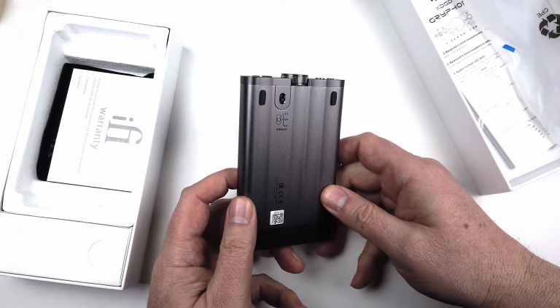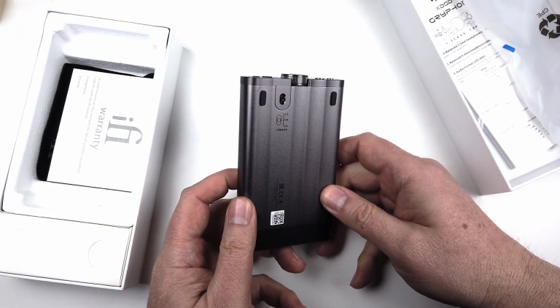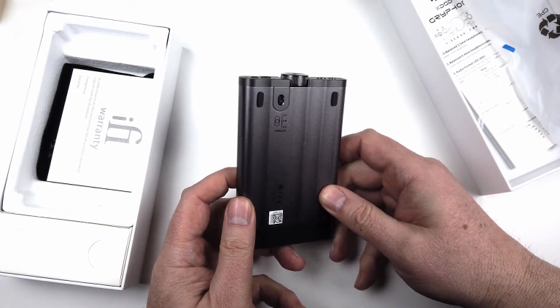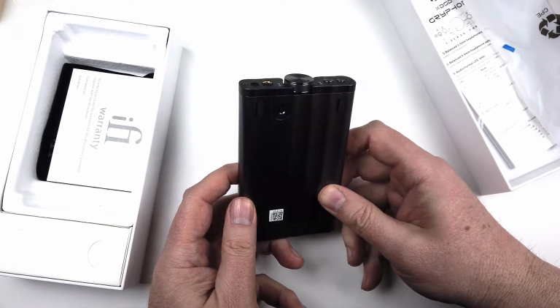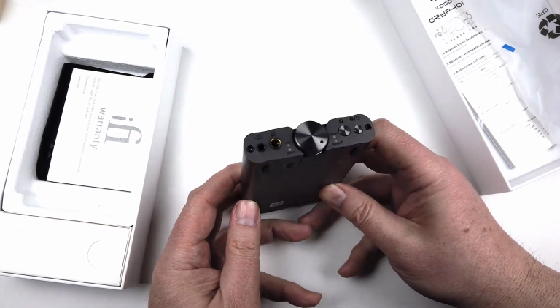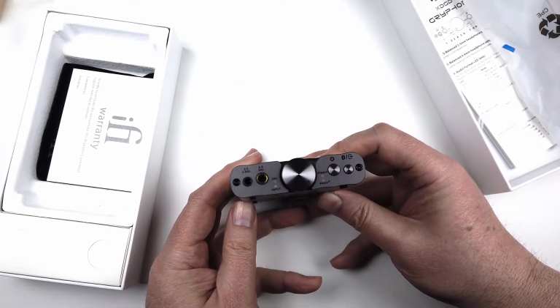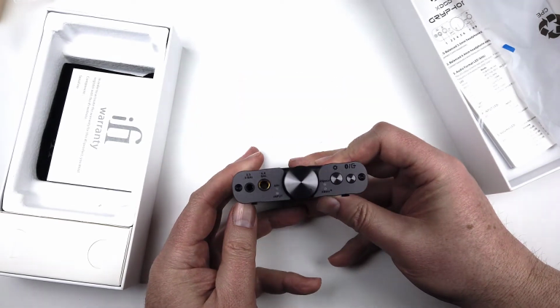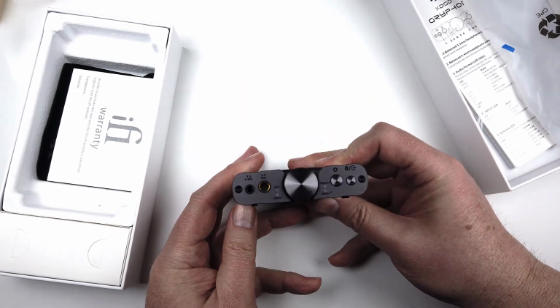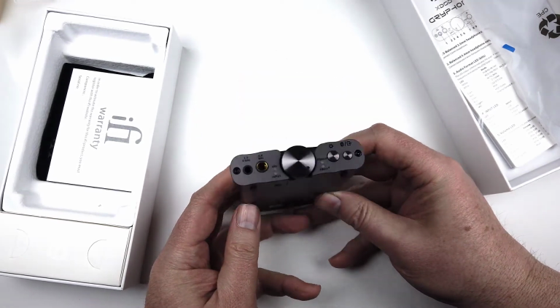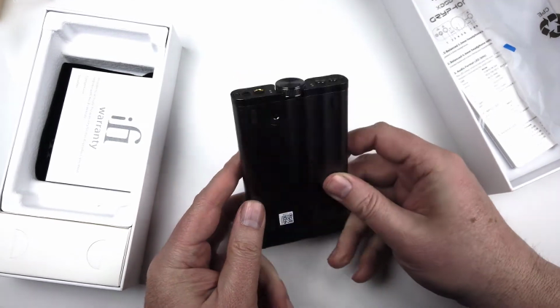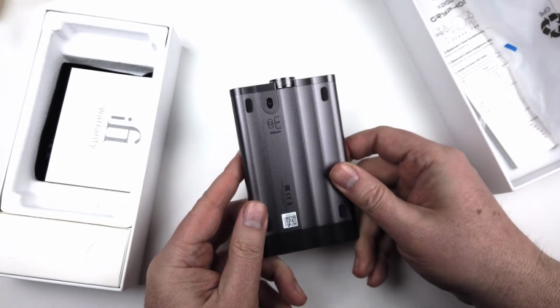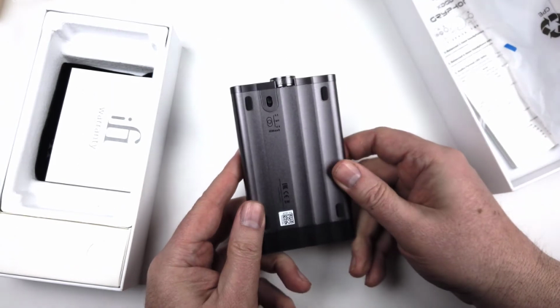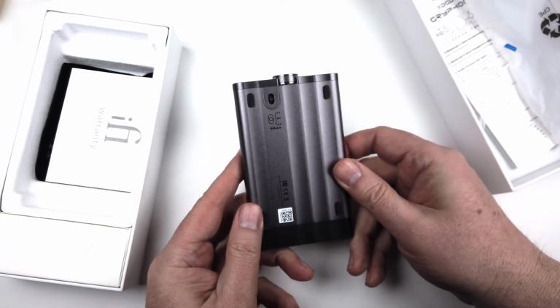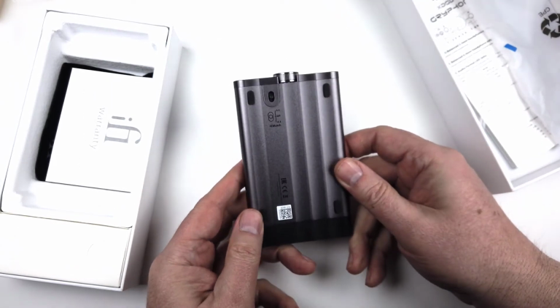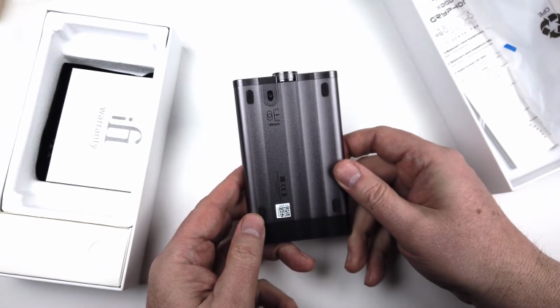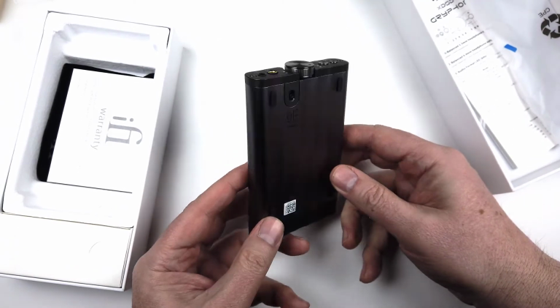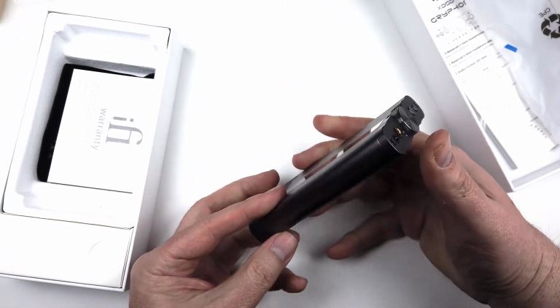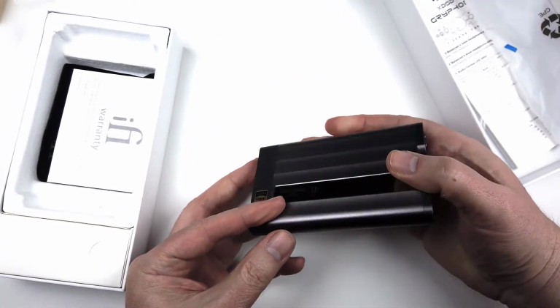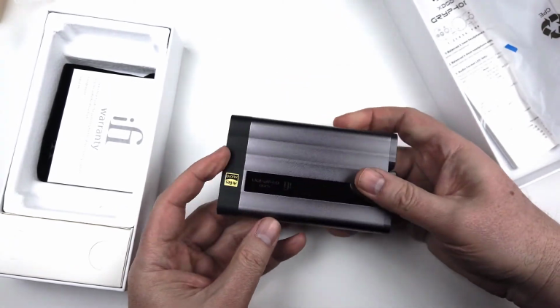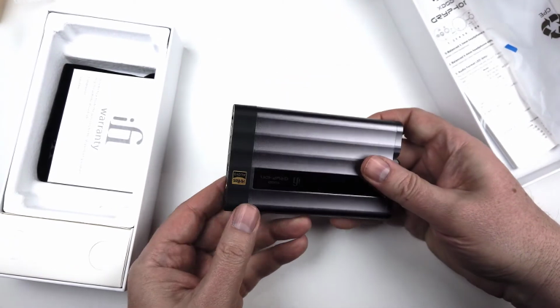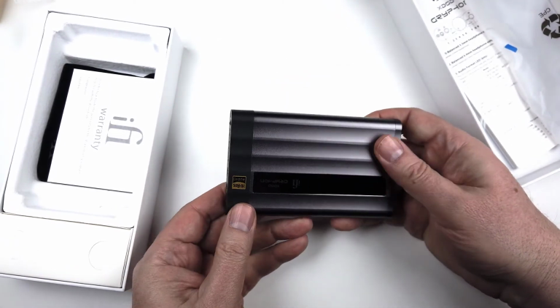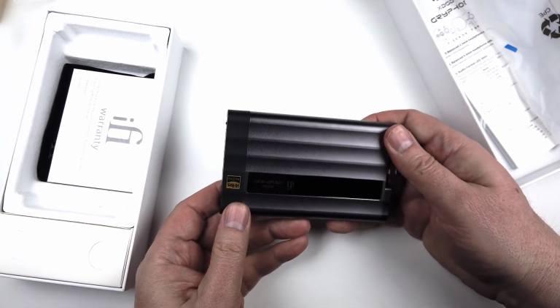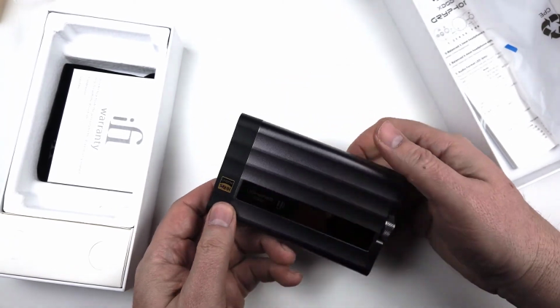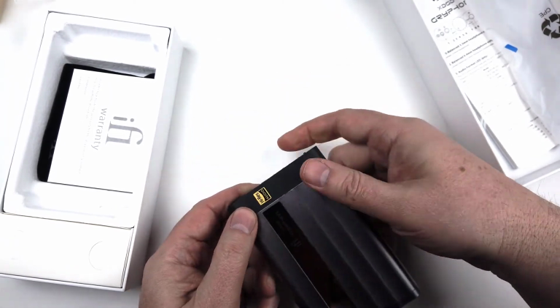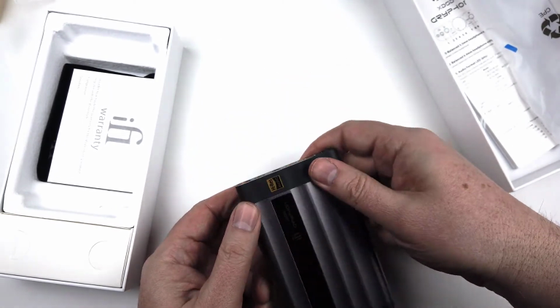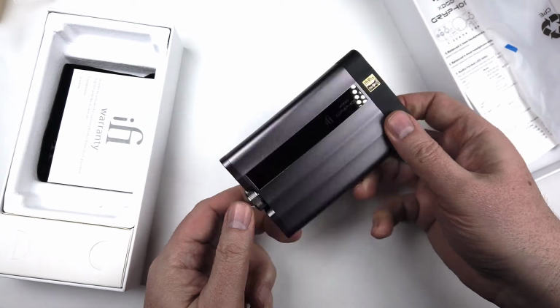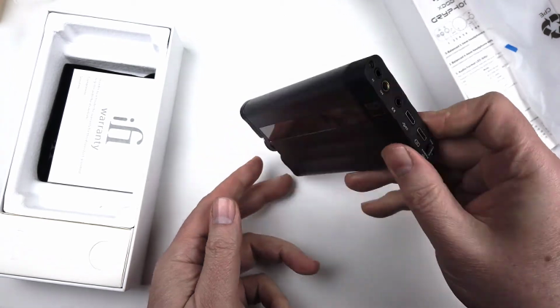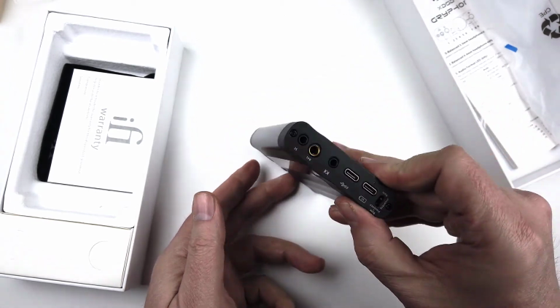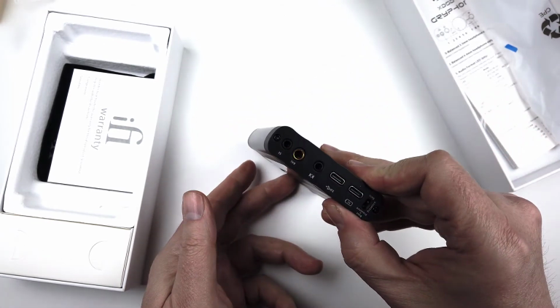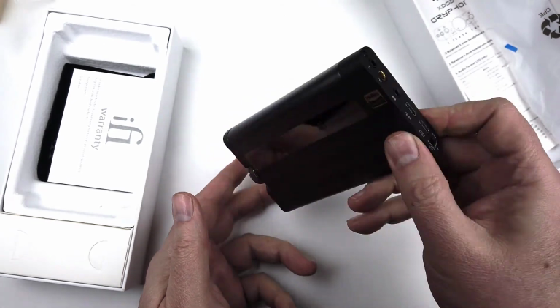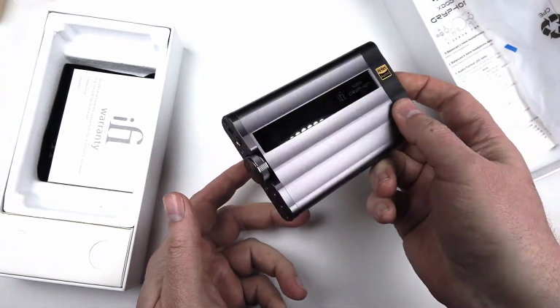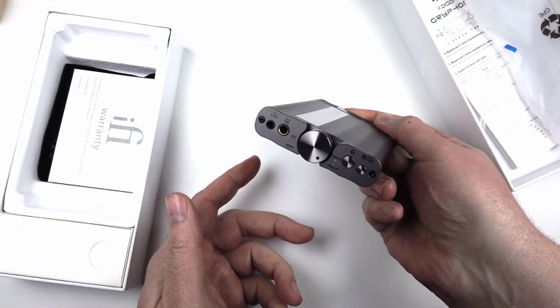There are lots of other things built into this — you can check out their website to see features like S-Balance Performance, Optimal Loop, PureWave, SilentLine OLED, and CyberSync.